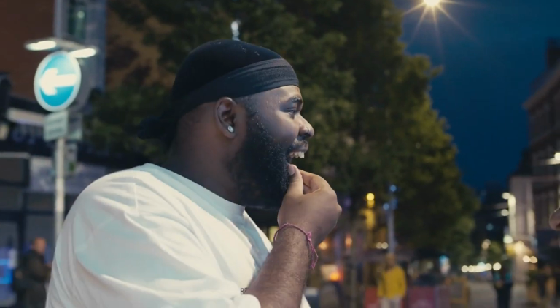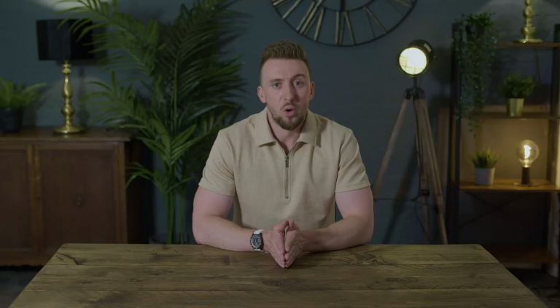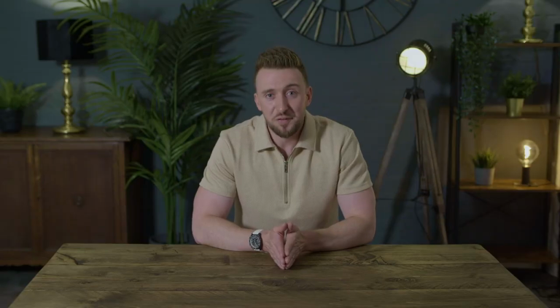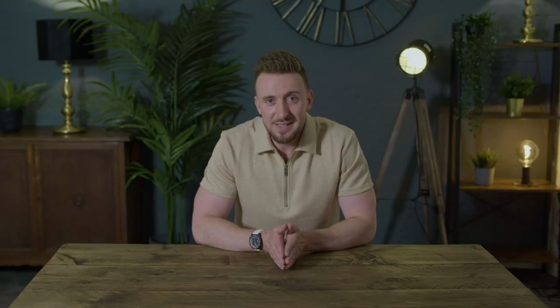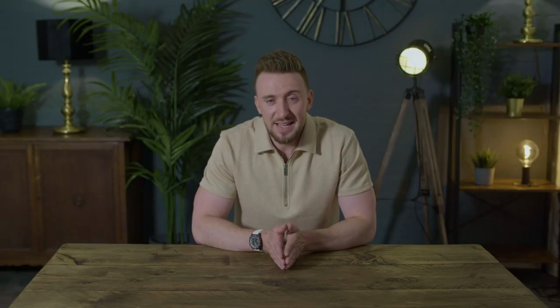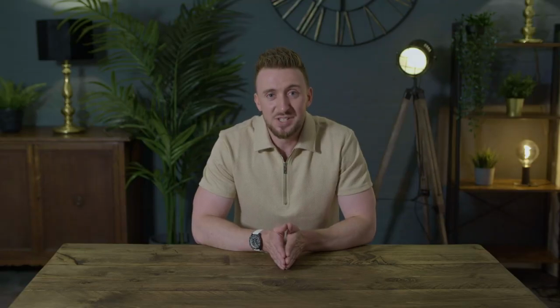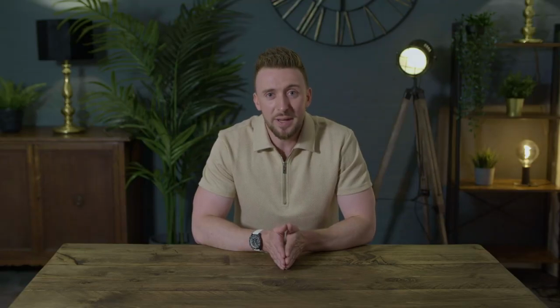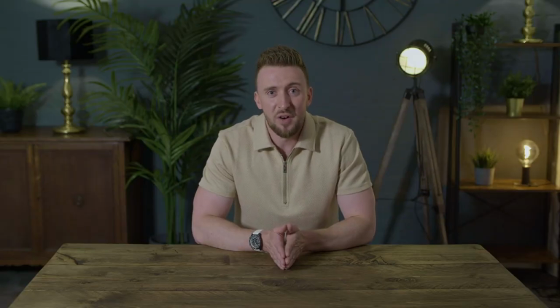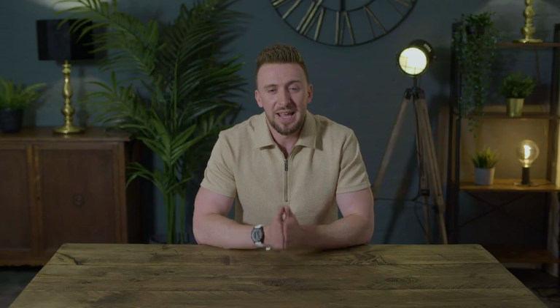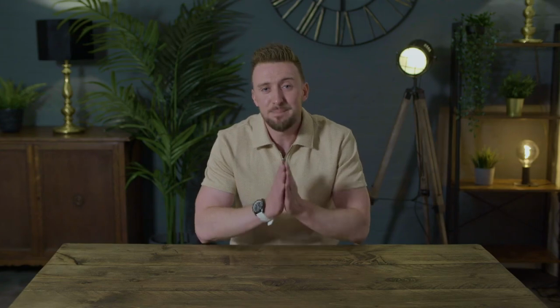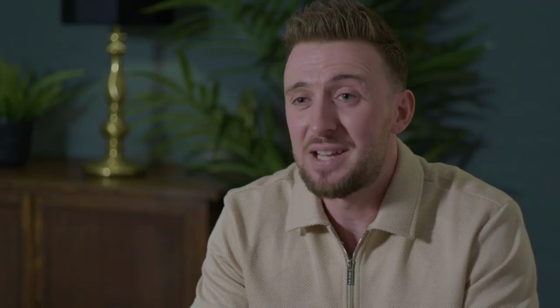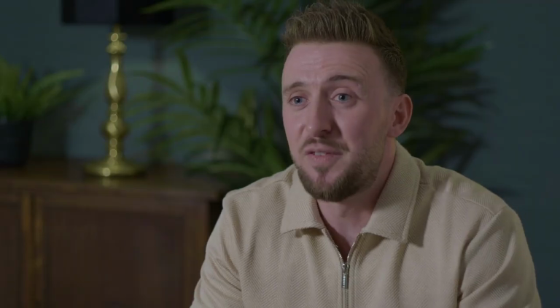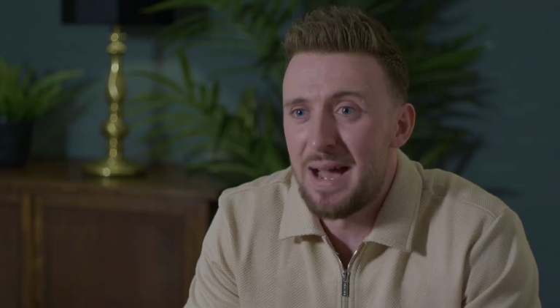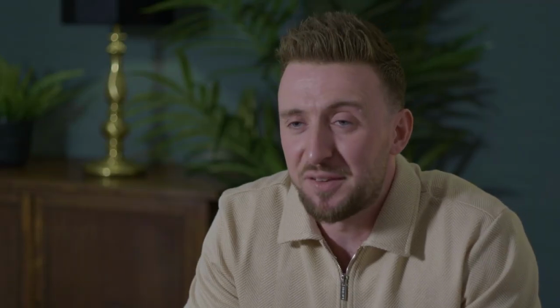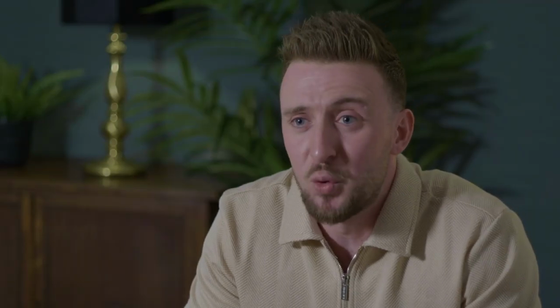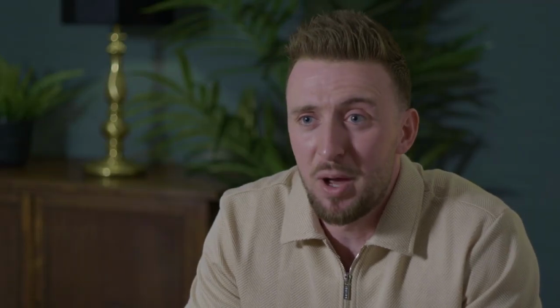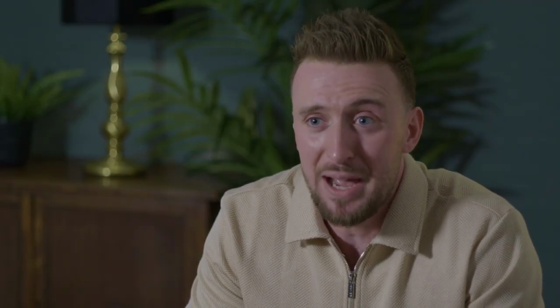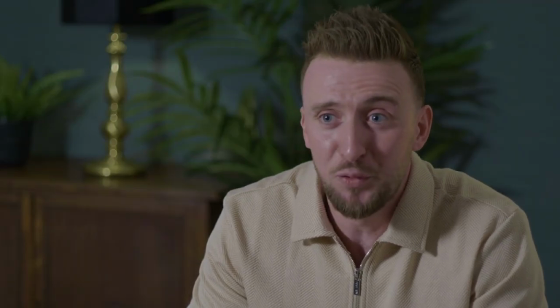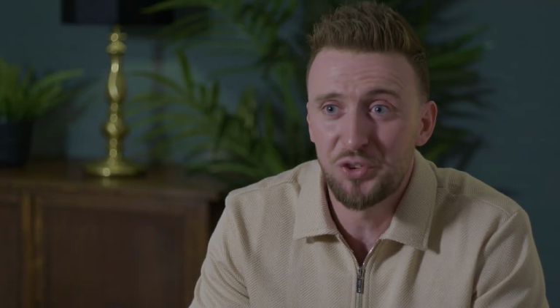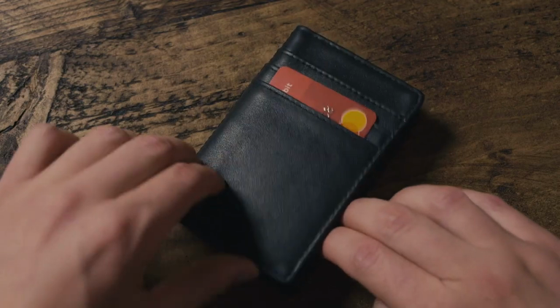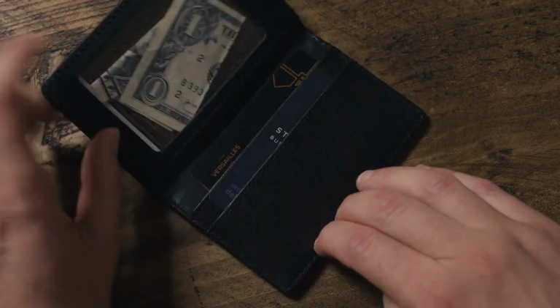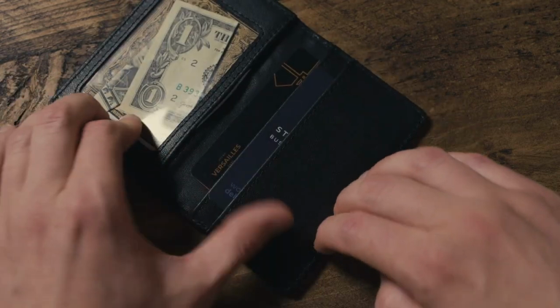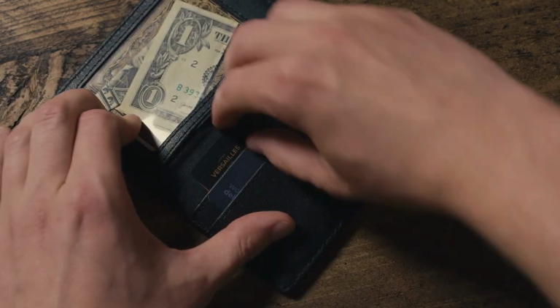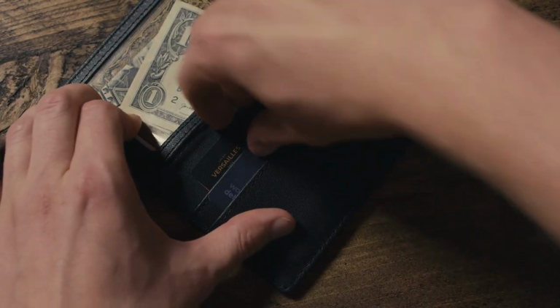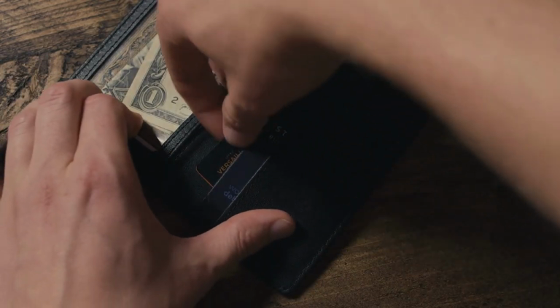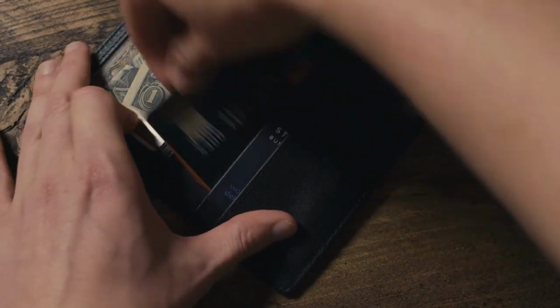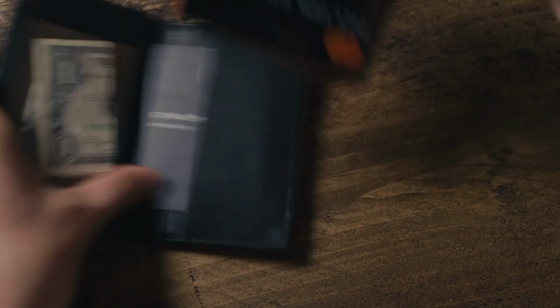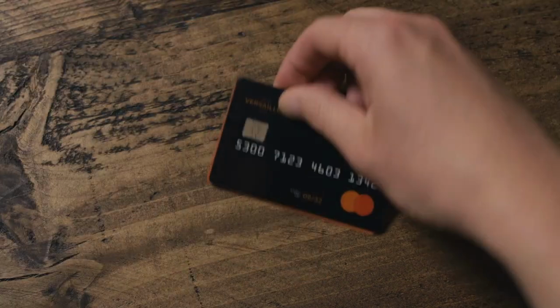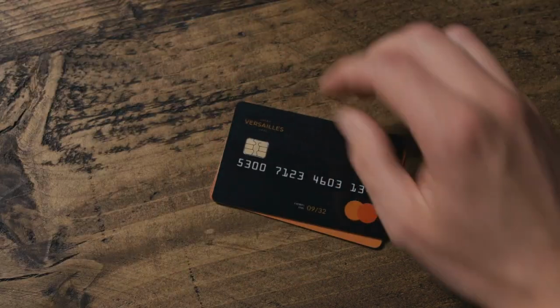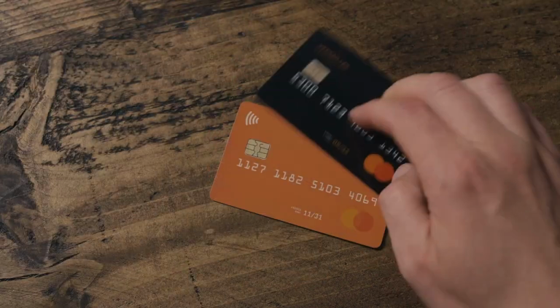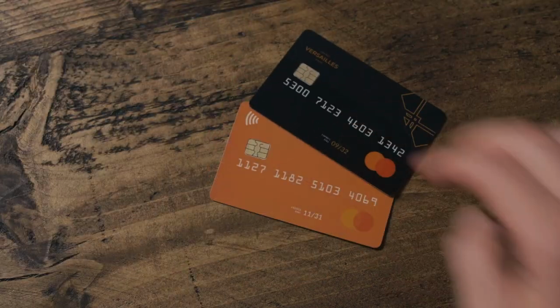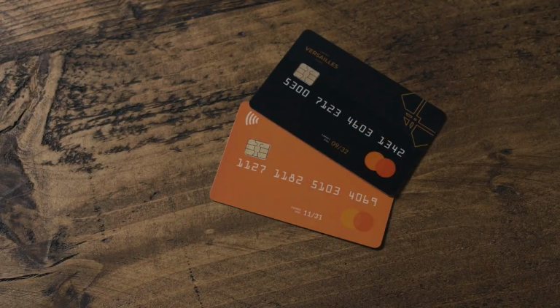What you'll find here is quick-fire, impact-driven magic fueled by a powerful set of gimmicks that fit inside a single slot of your wallet.